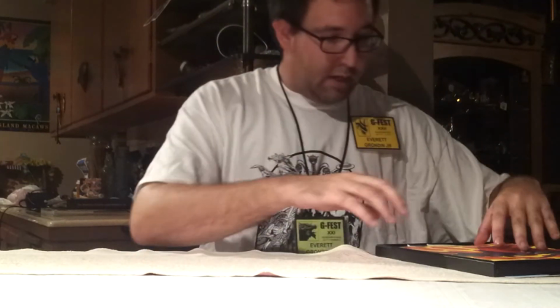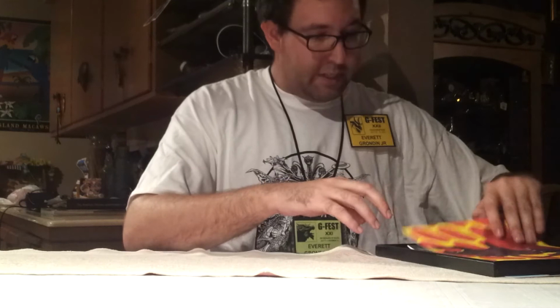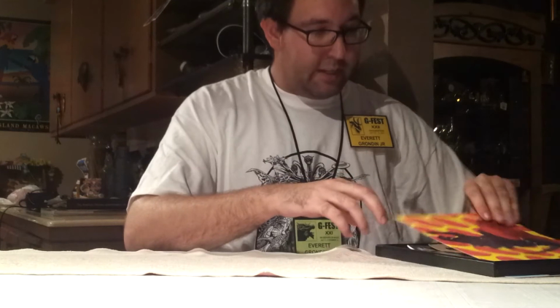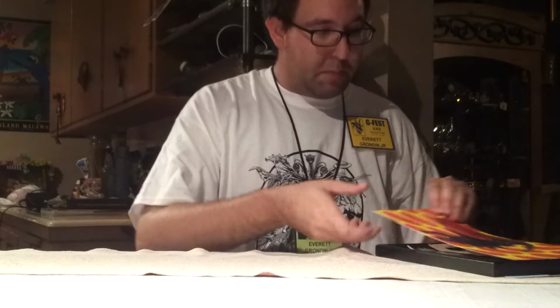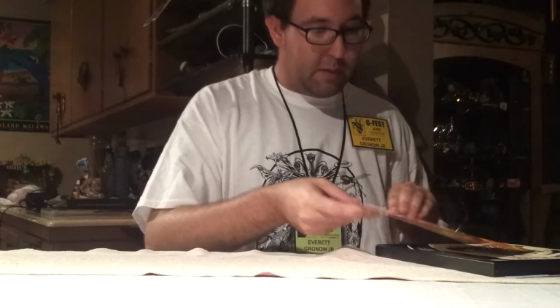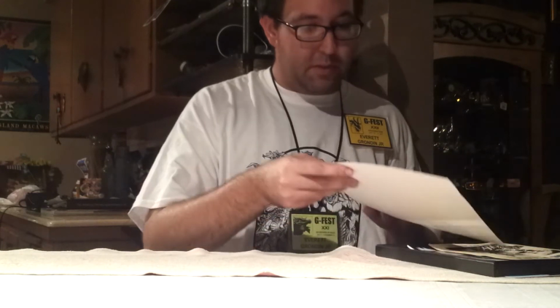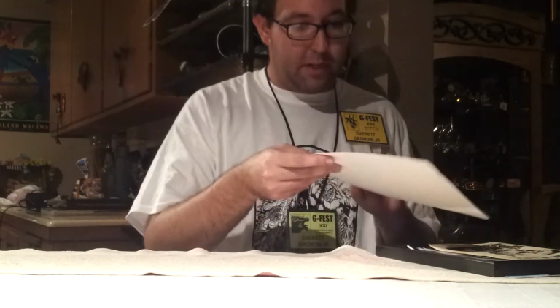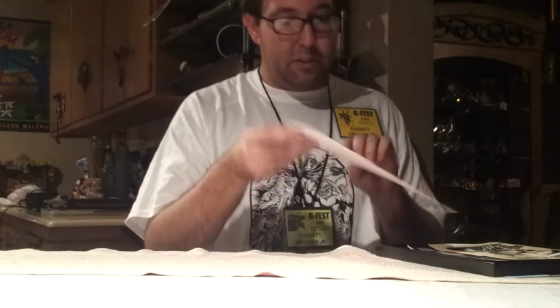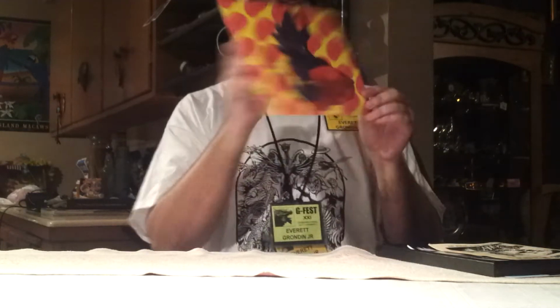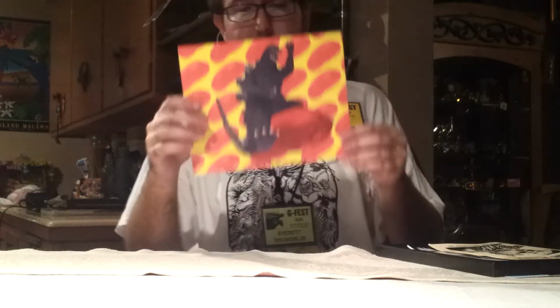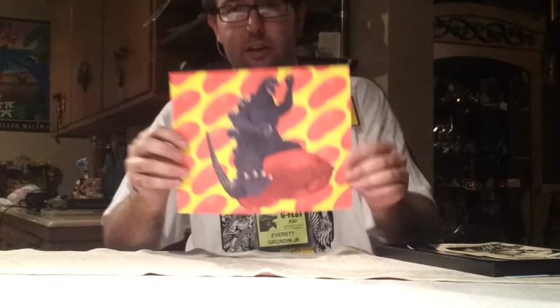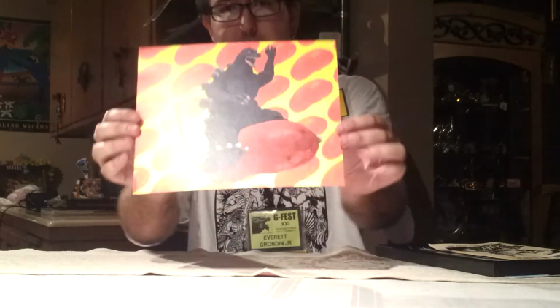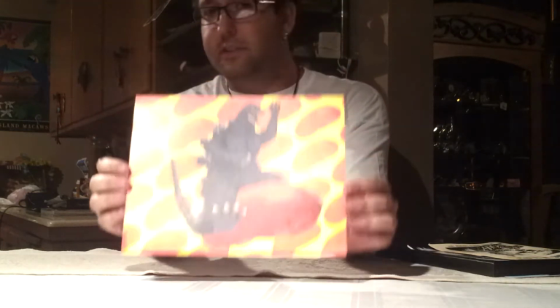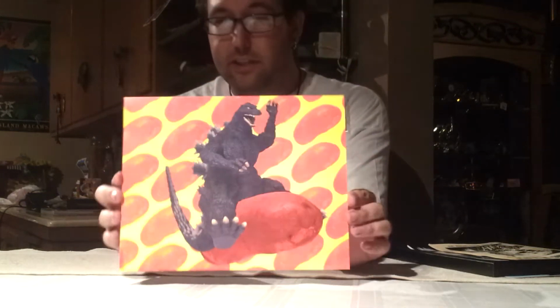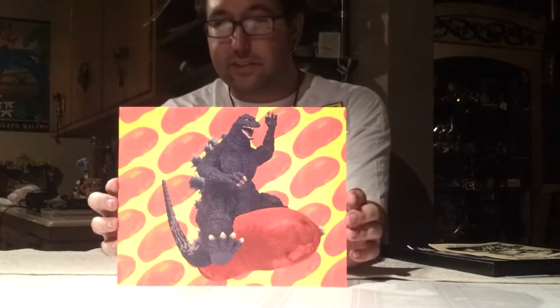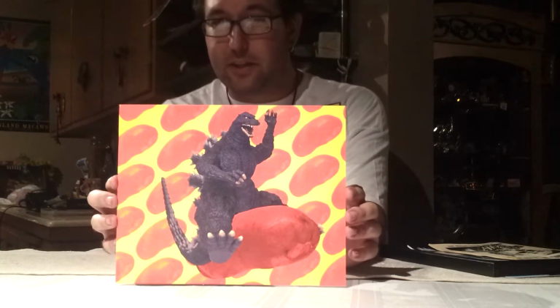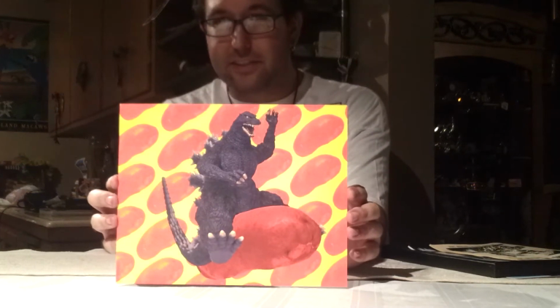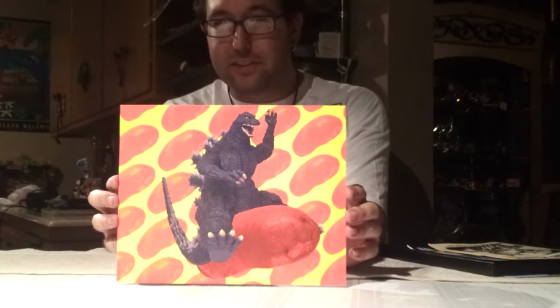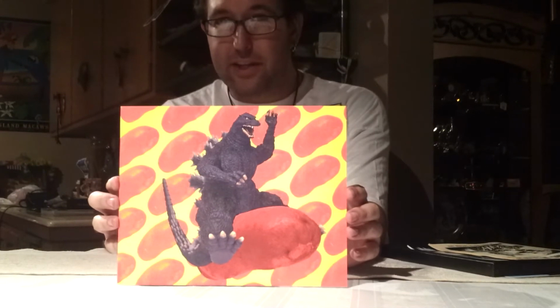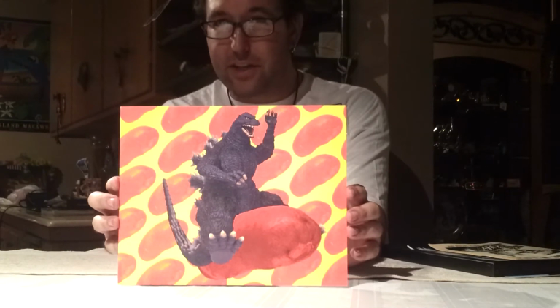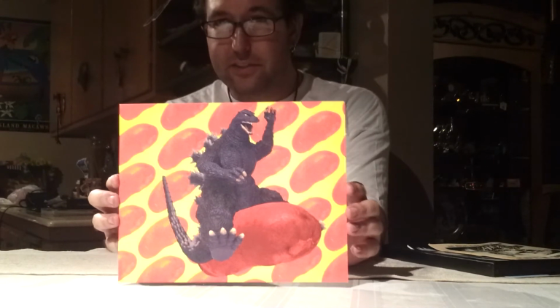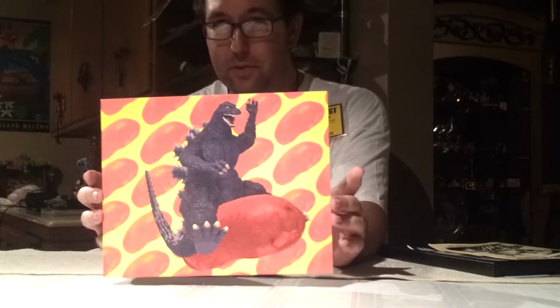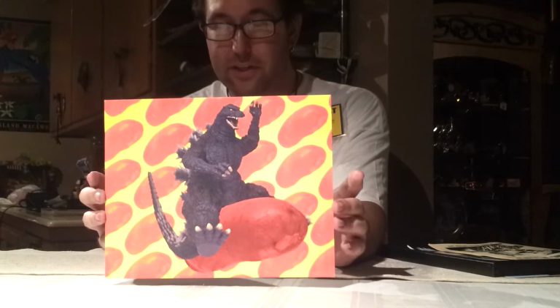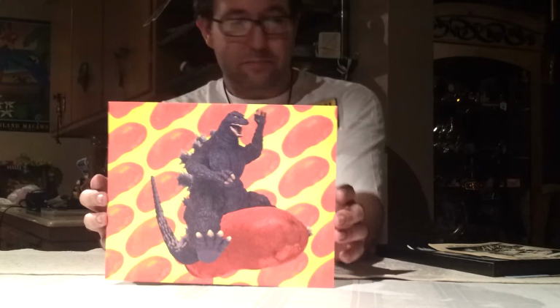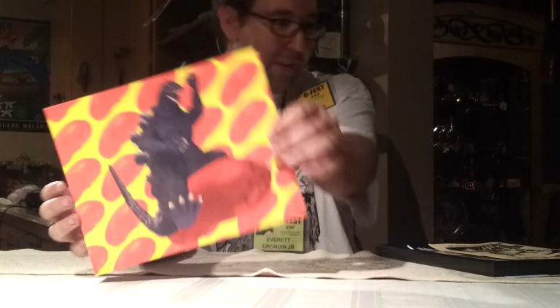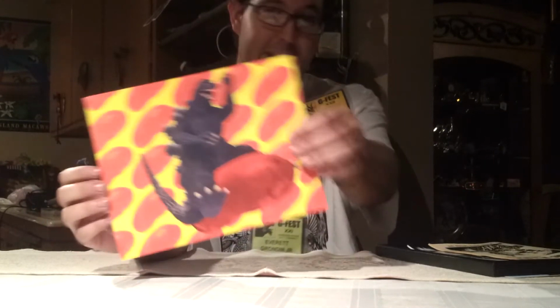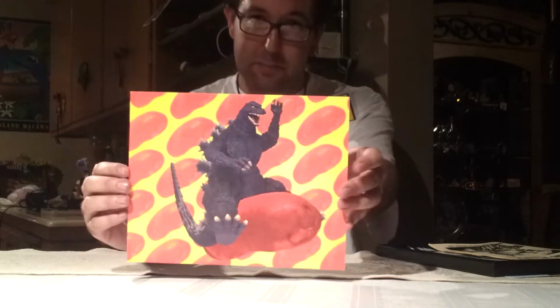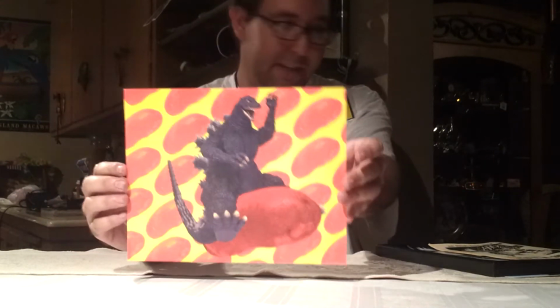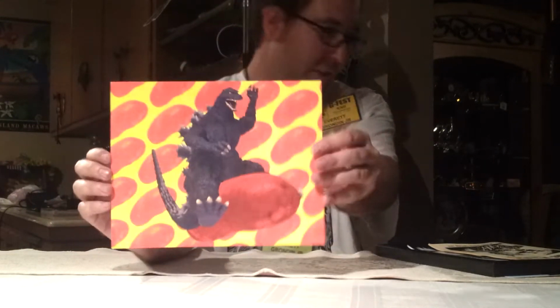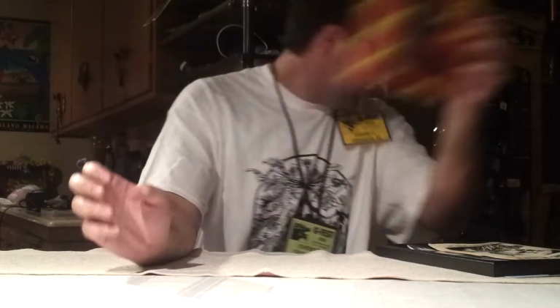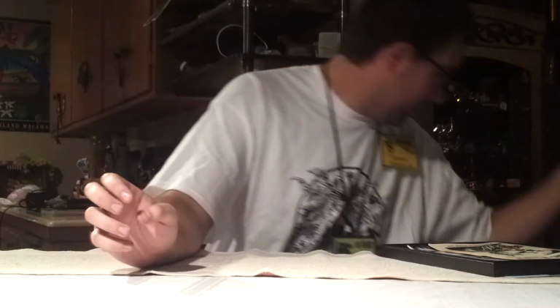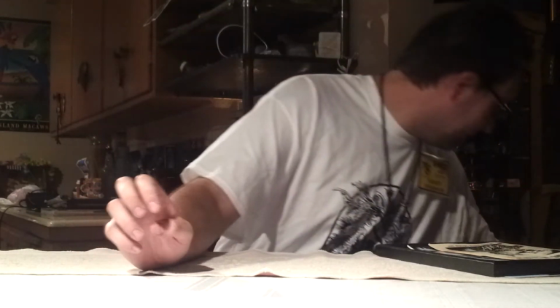My dad ended up picking up this neat little picture print of Godzilla — the S.H. Monster Arts Godzilla riding a sausage. Pretty funny. My dad's going to put that down in the shop at the Metal Arts Village.